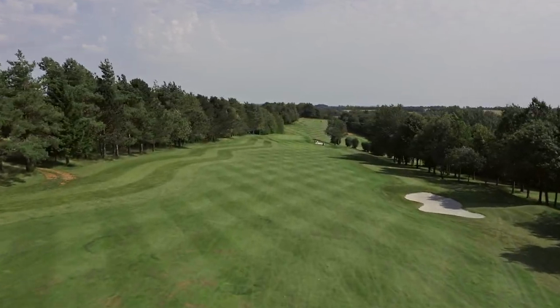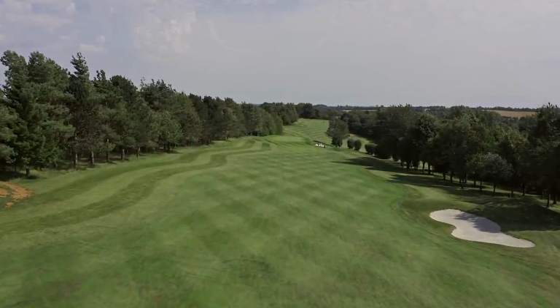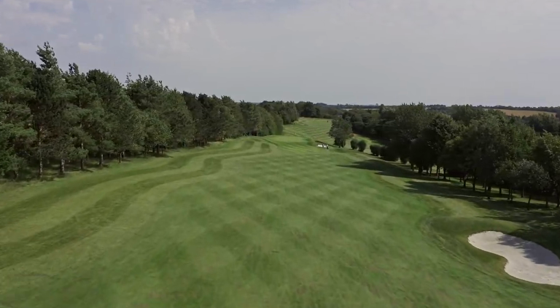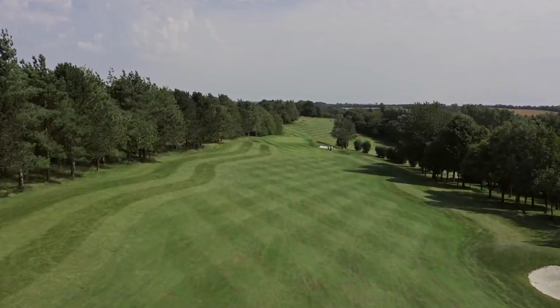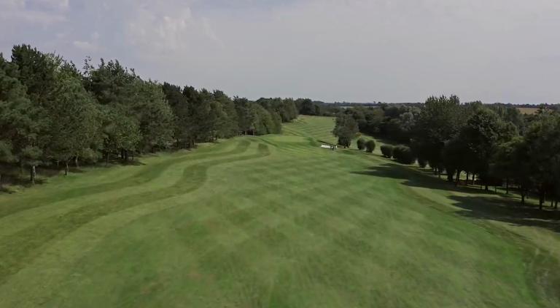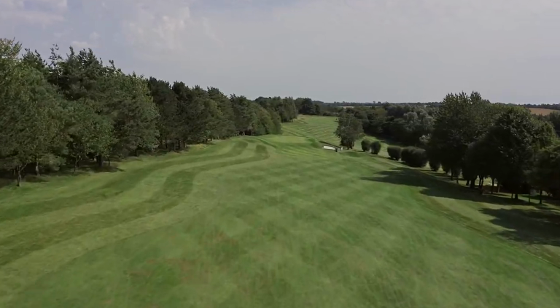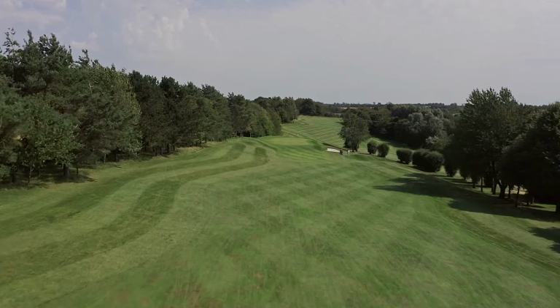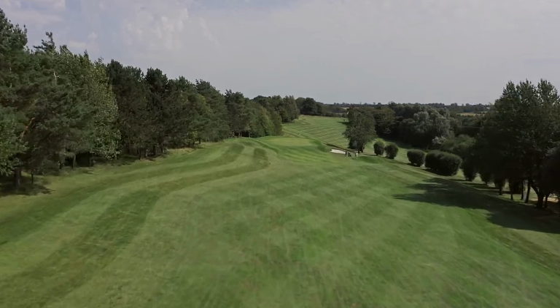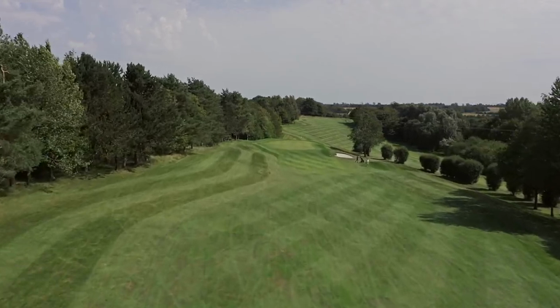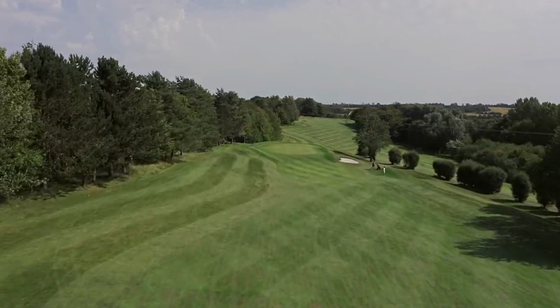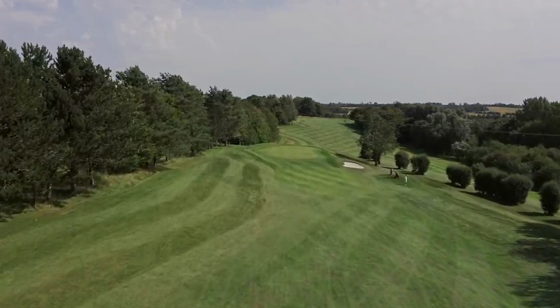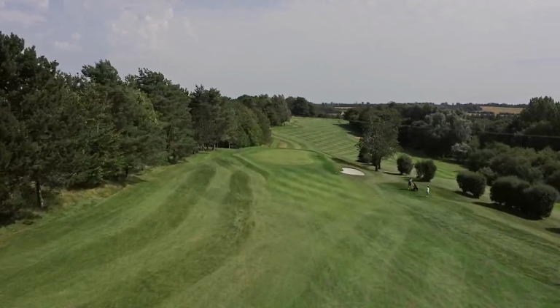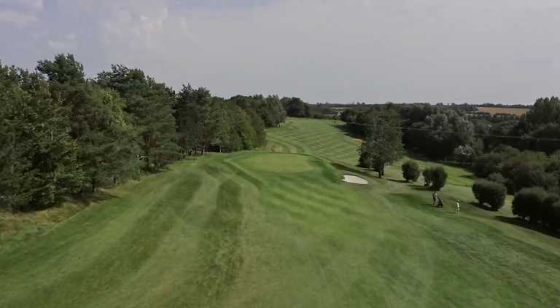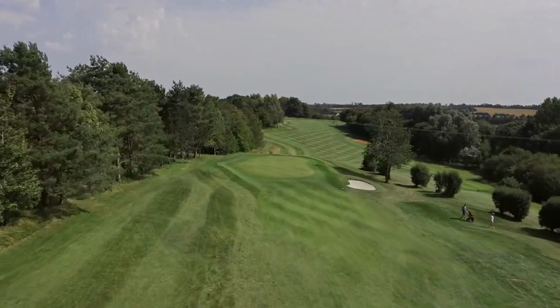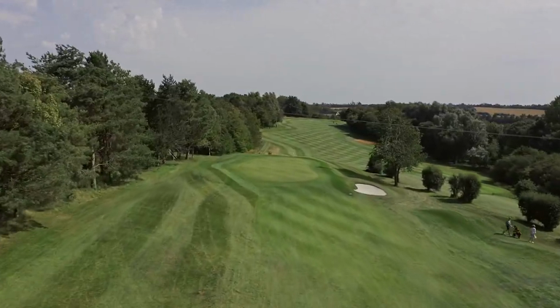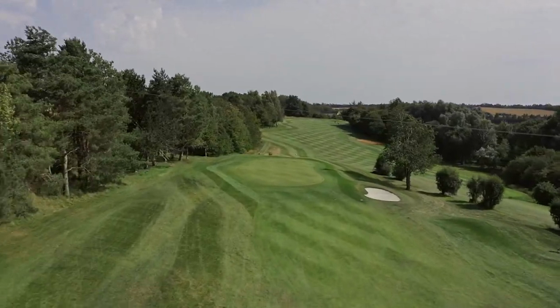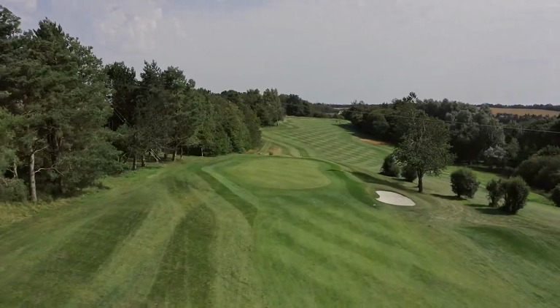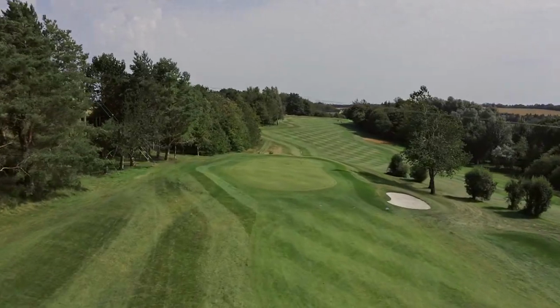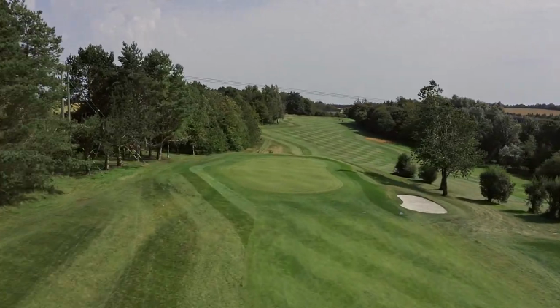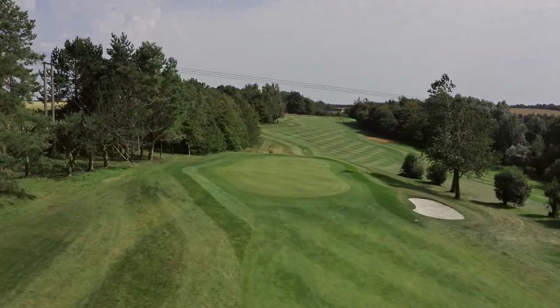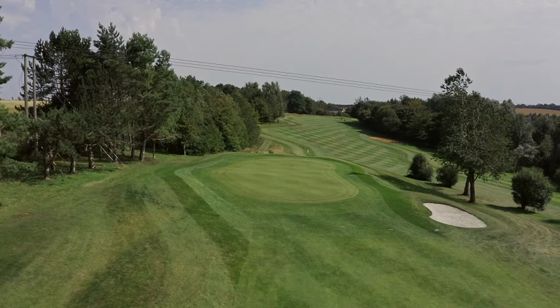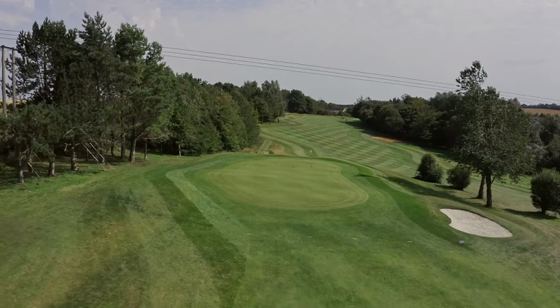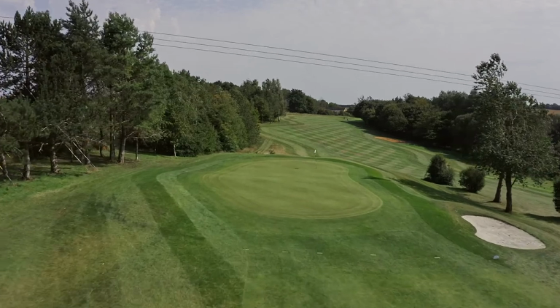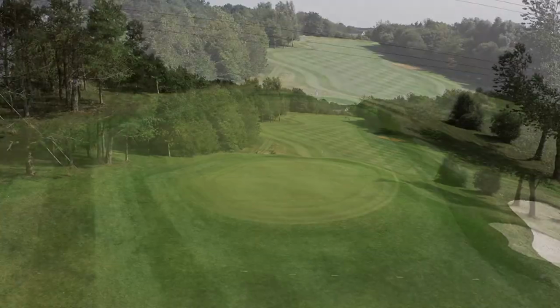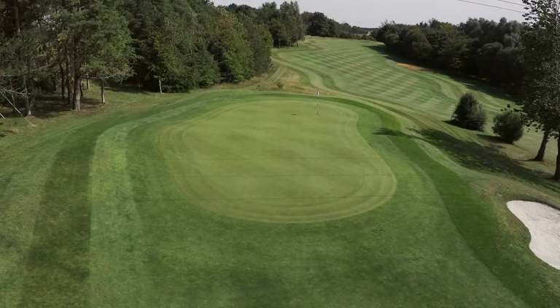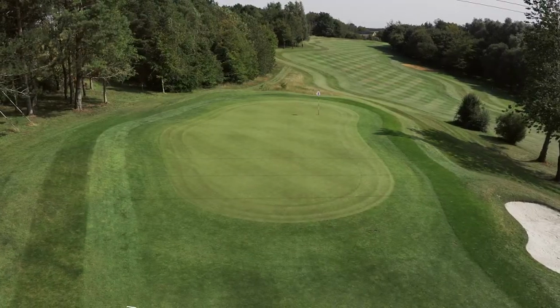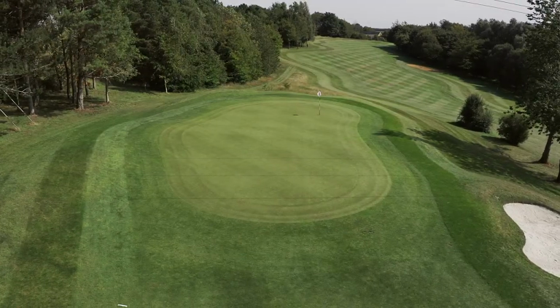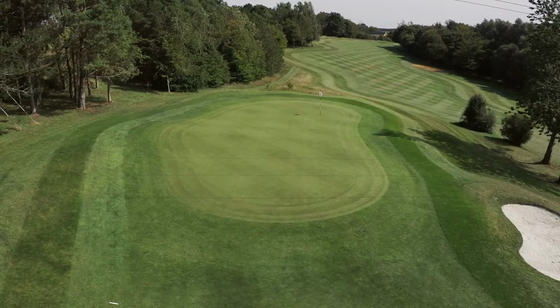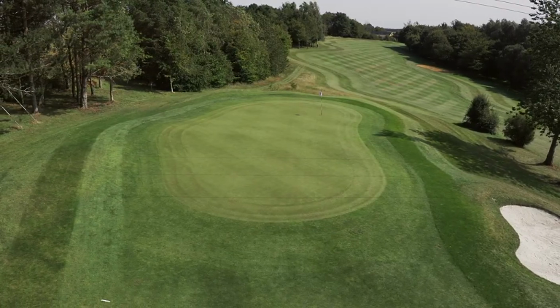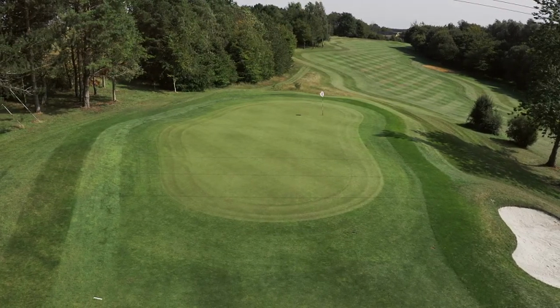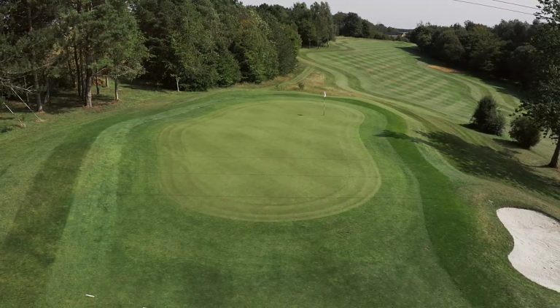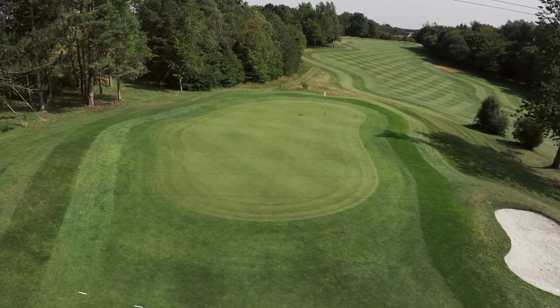A long, tight and well-guarded green awaits. Playing to the front of the green regardless of the flag position is a smart play. A par here and you're off to a flyer.